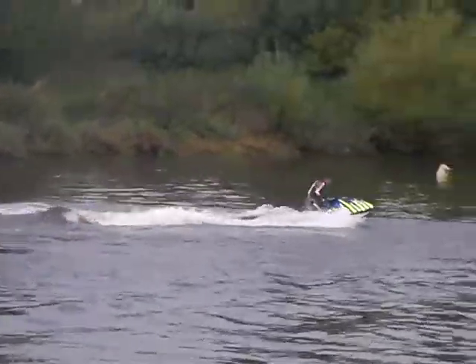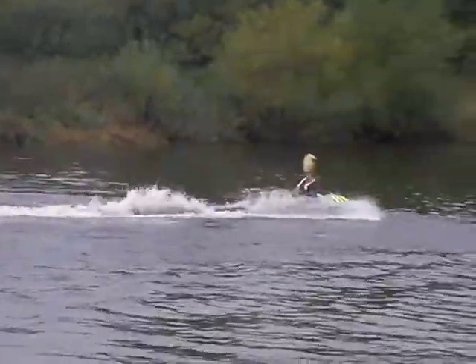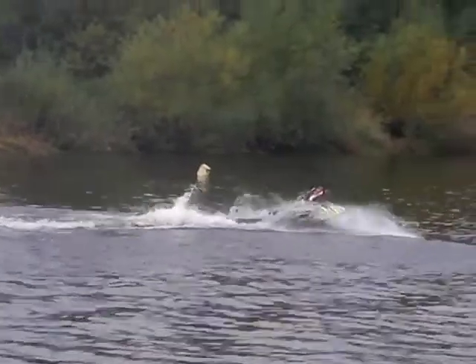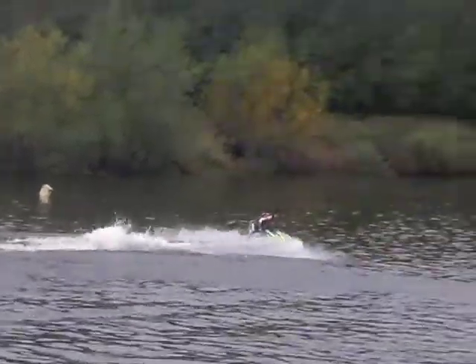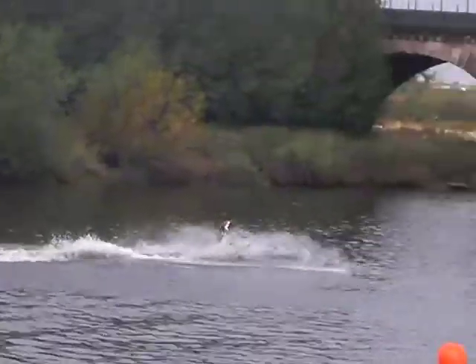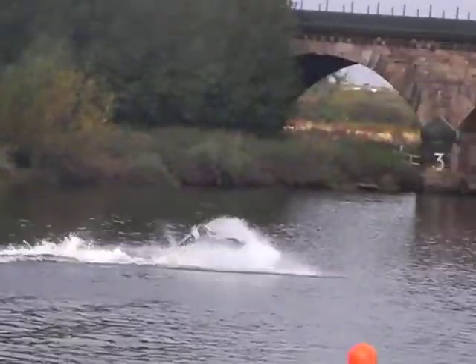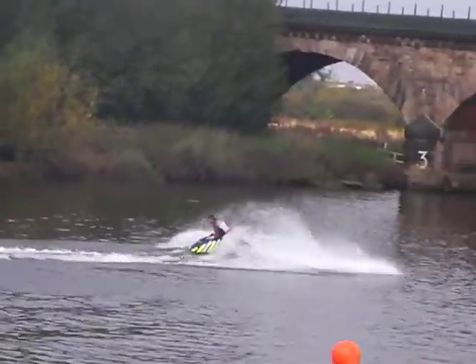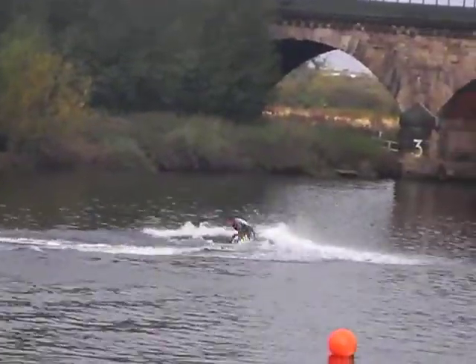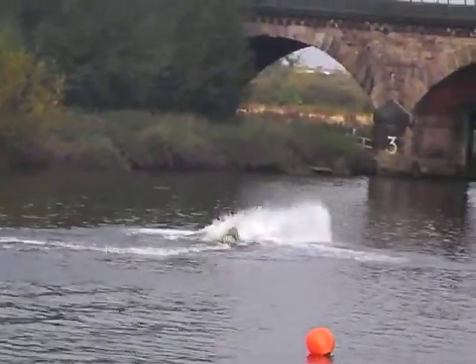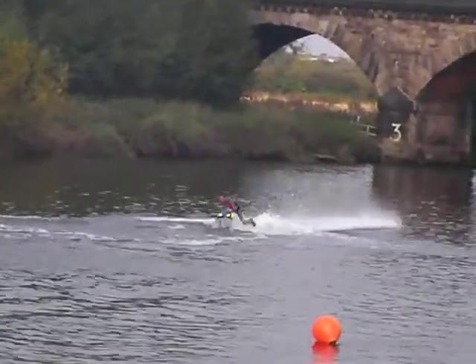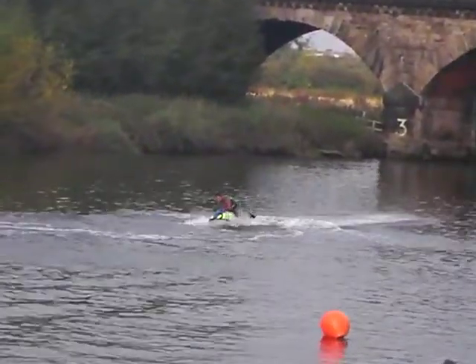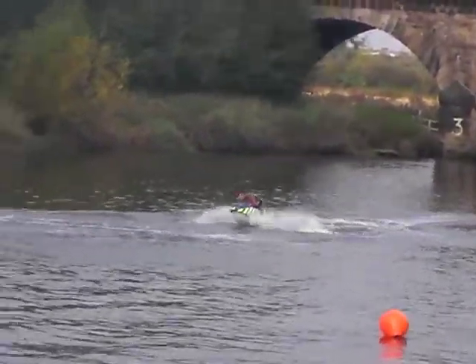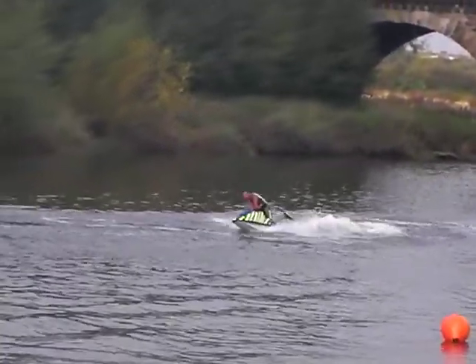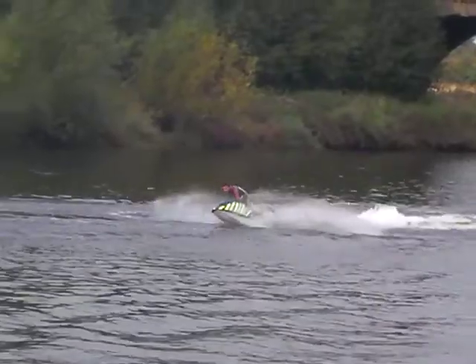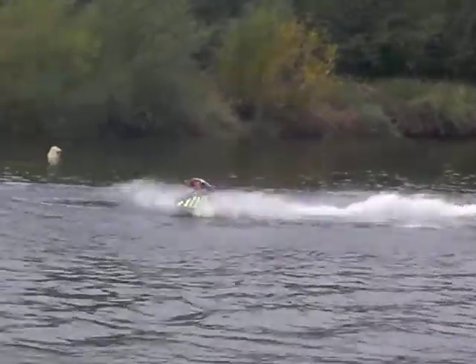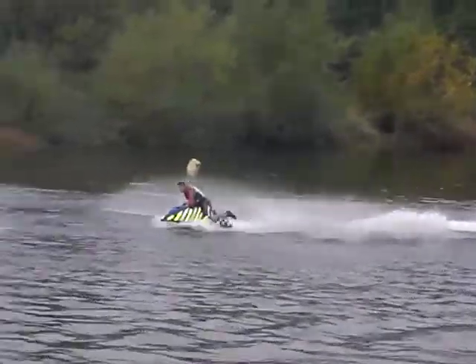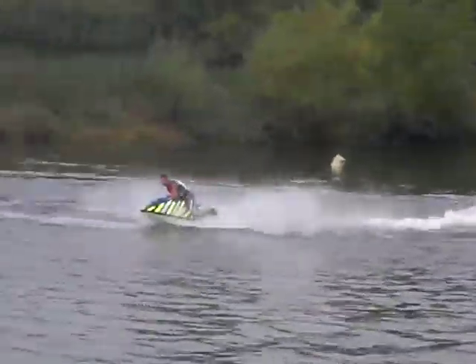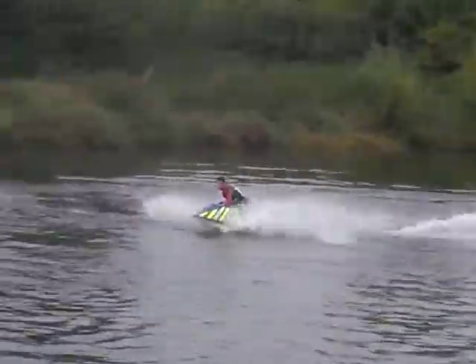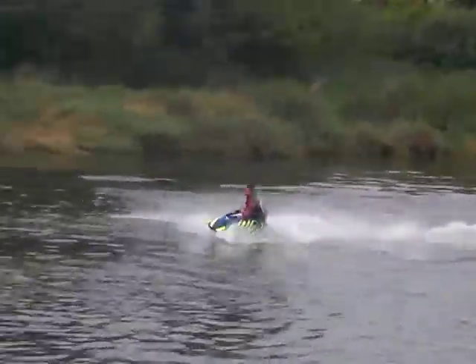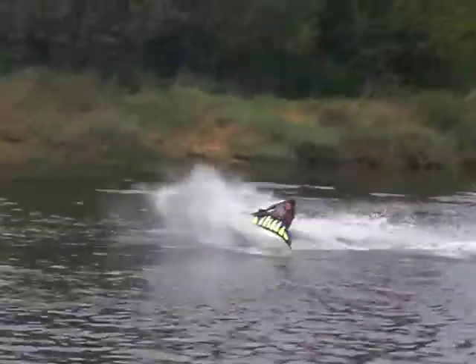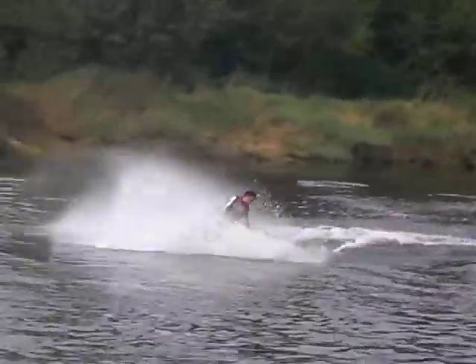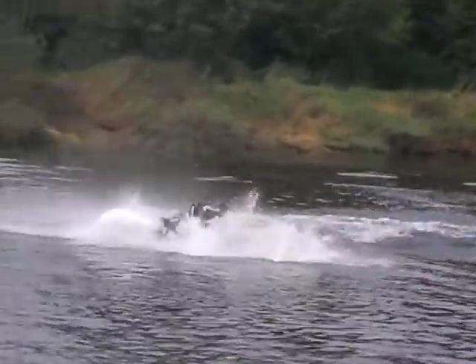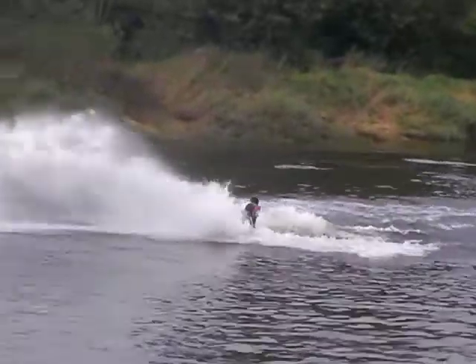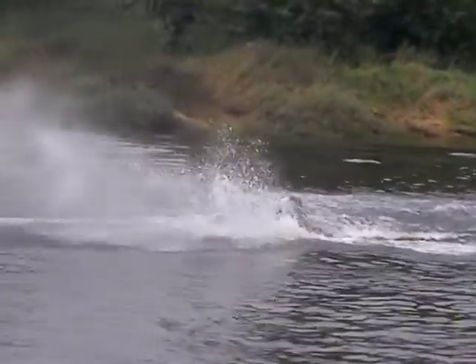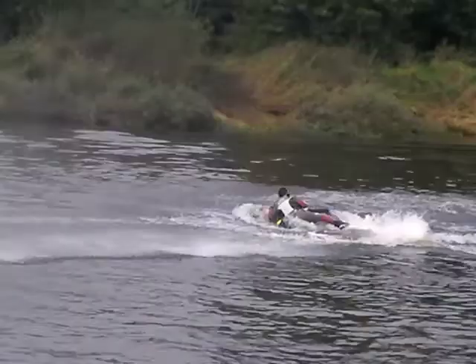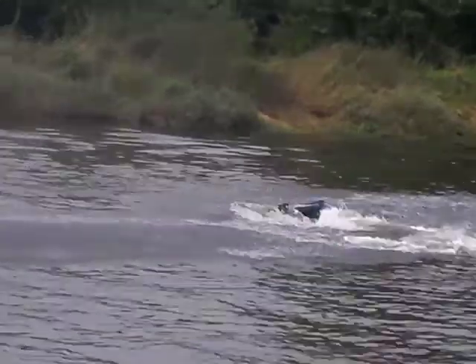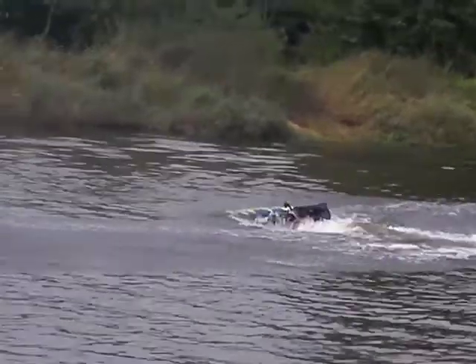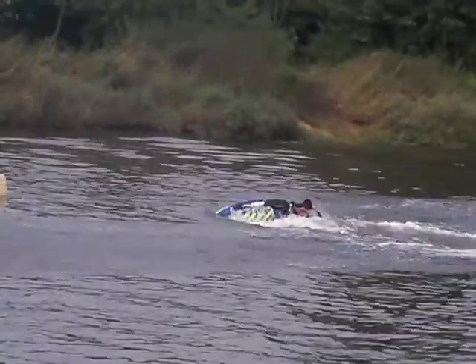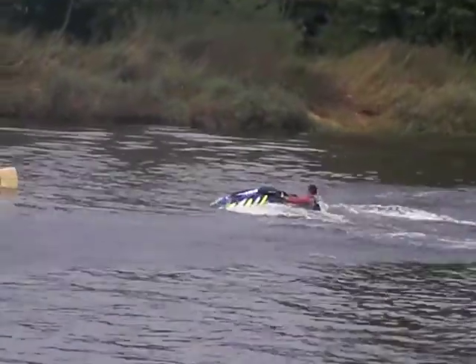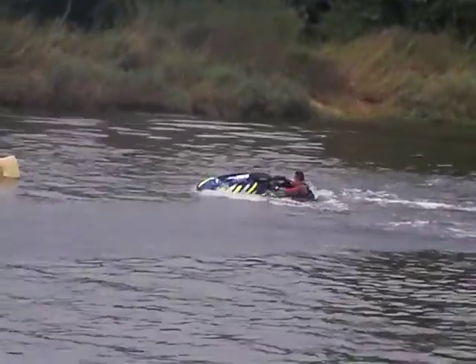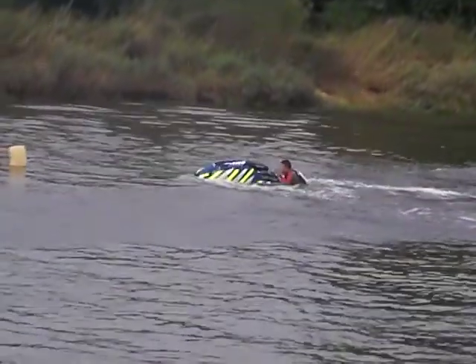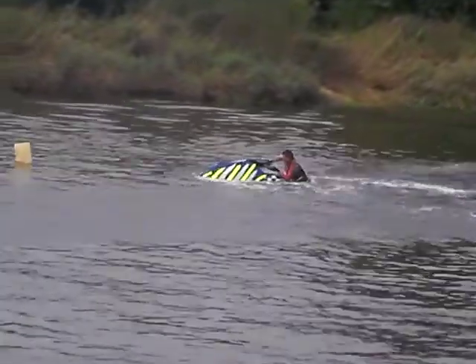Spins the ski around now — a nice tidy start for Jules. Spins the ski for a 180 bulldog turn. That's quite nice. Powers back down the same tracks. Spins it around, going for a 360 bulldog turn.